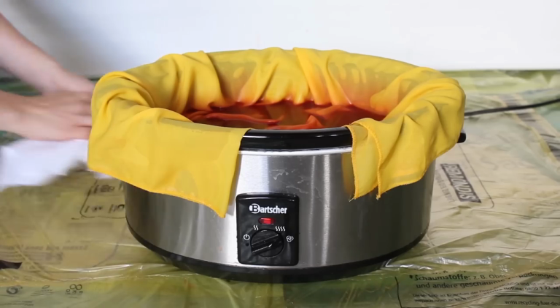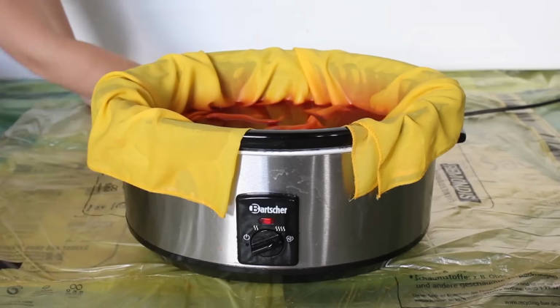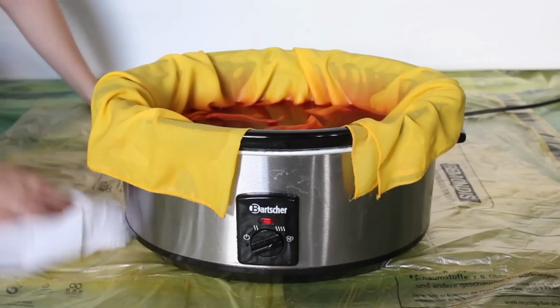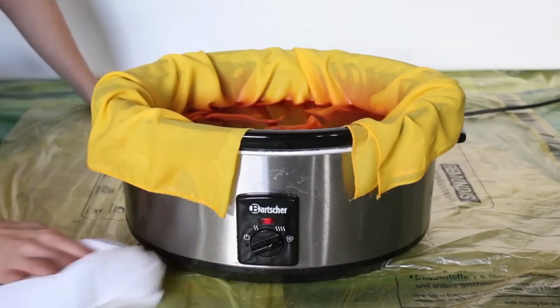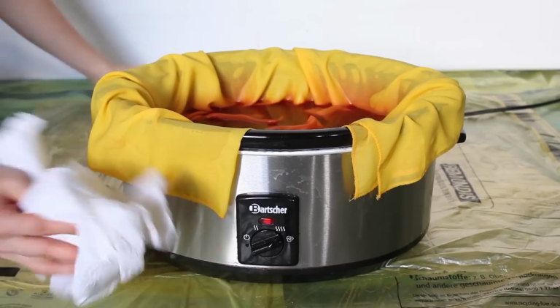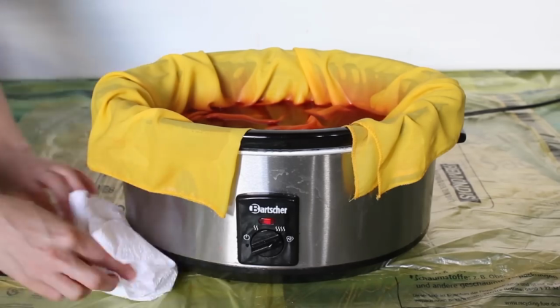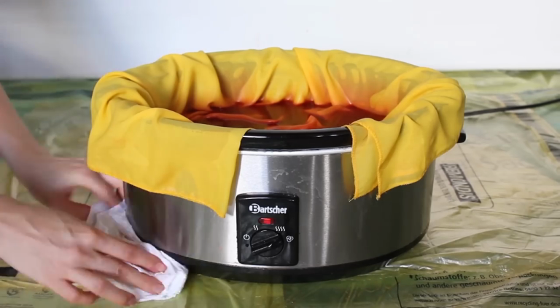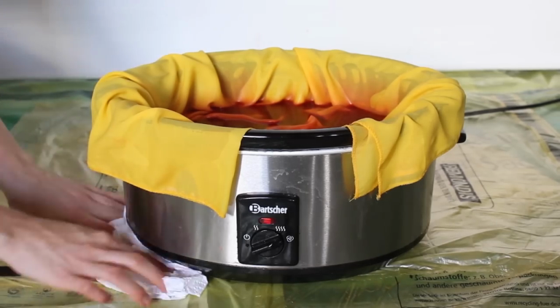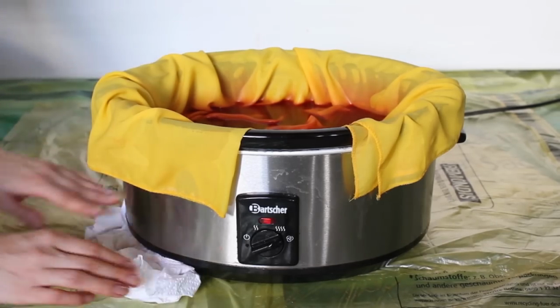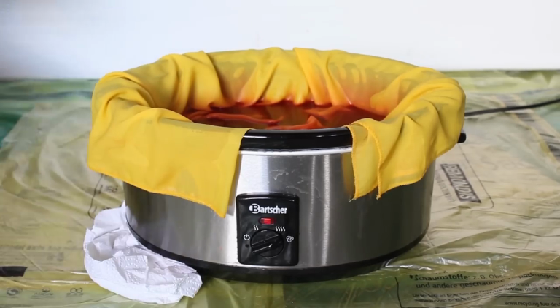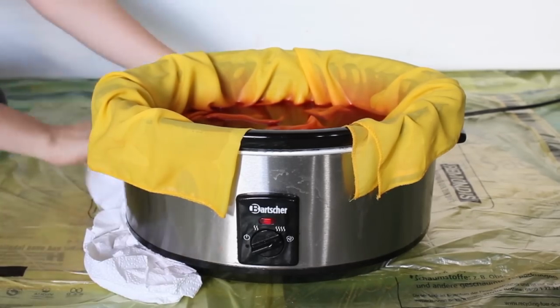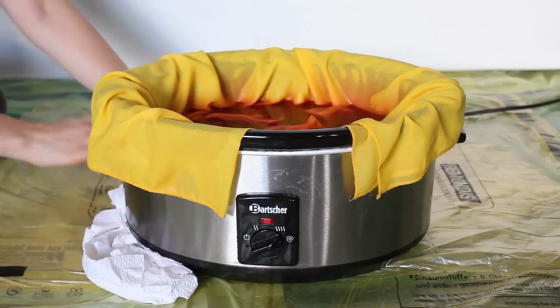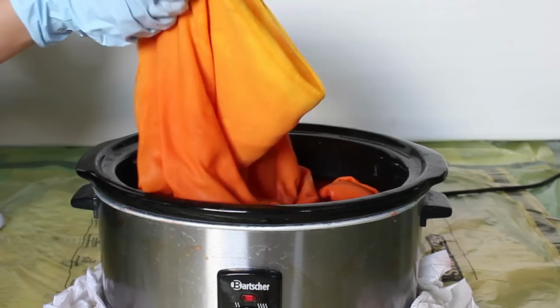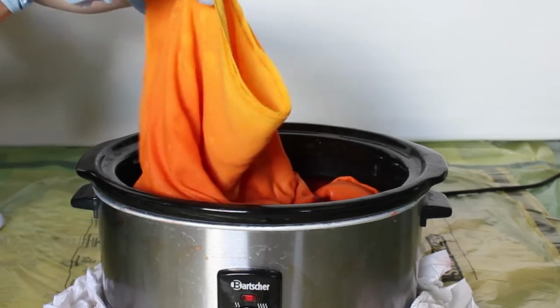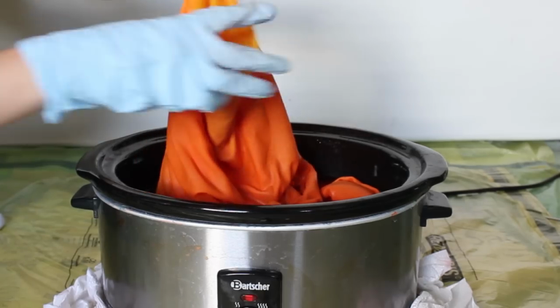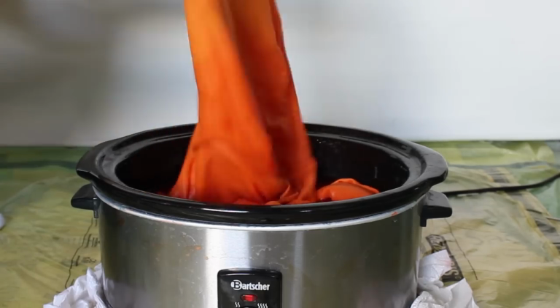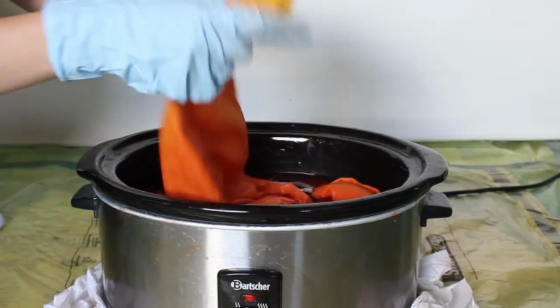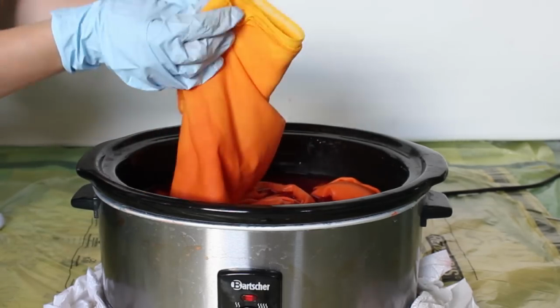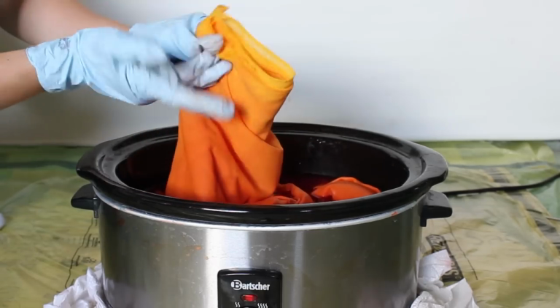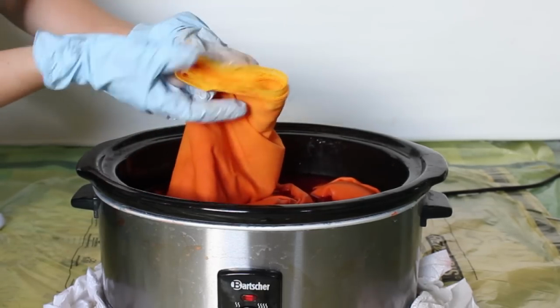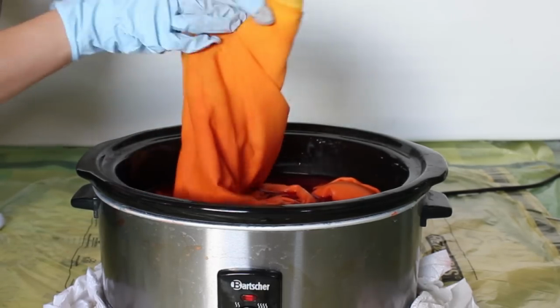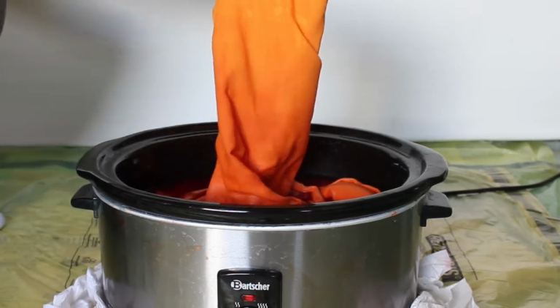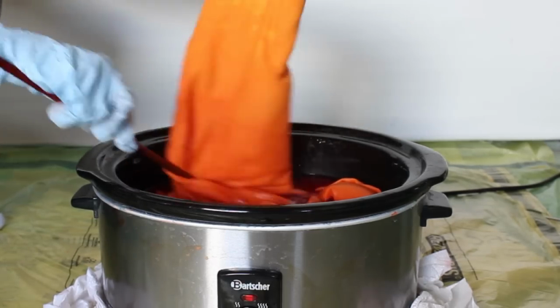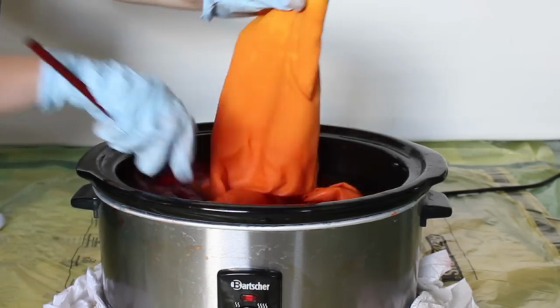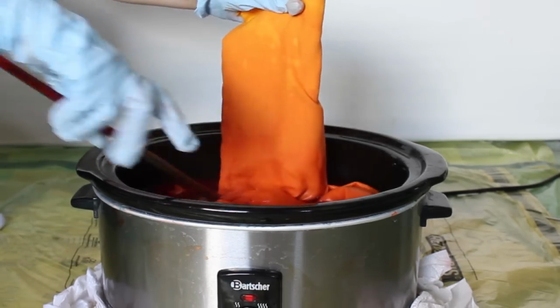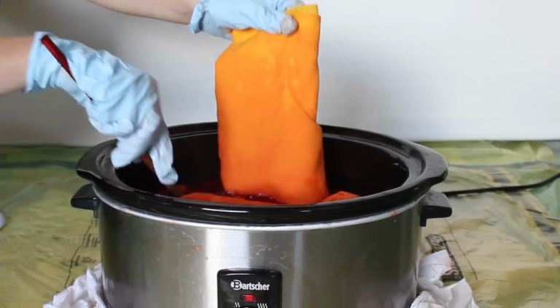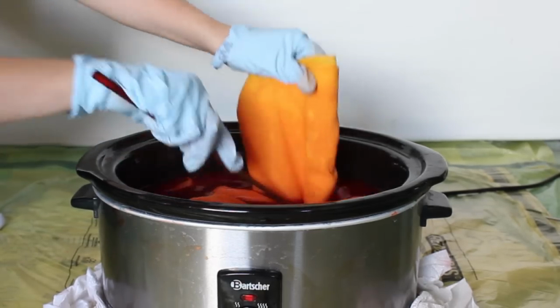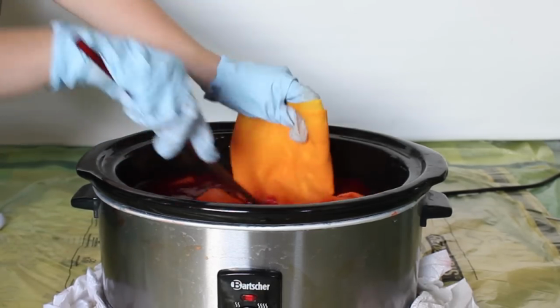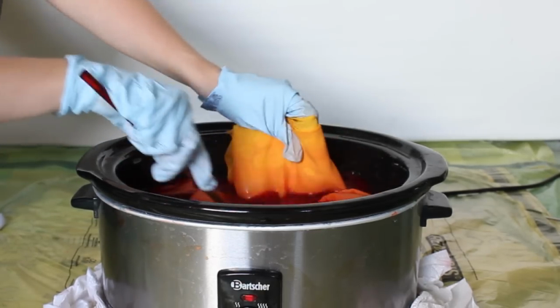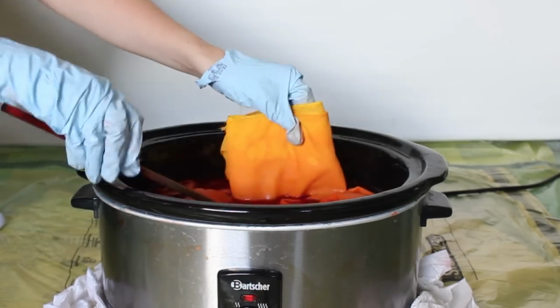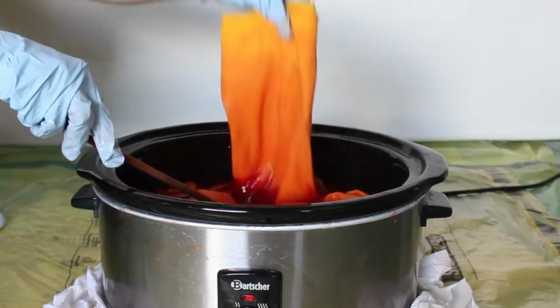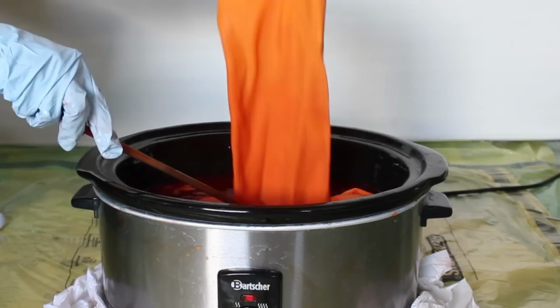You should clean the ground all around the pot and lay some paper towels around it. Make sure you move the fabric from time to time. The whole dyeing process I am showing here took about half an hour.